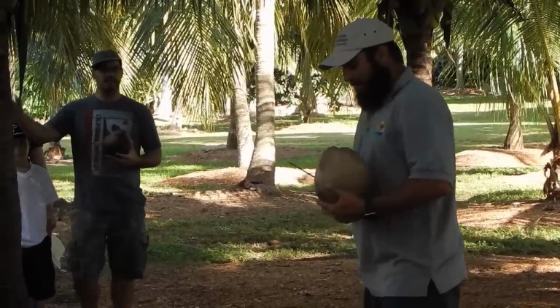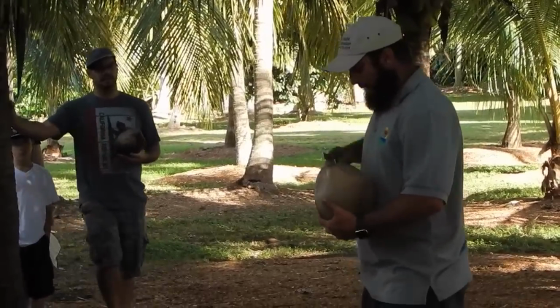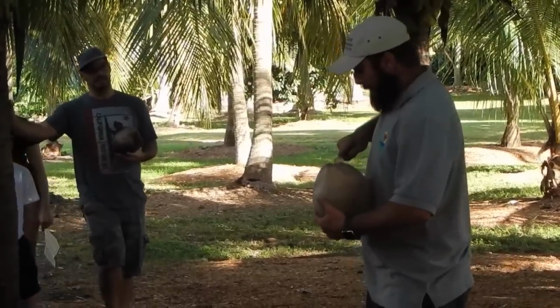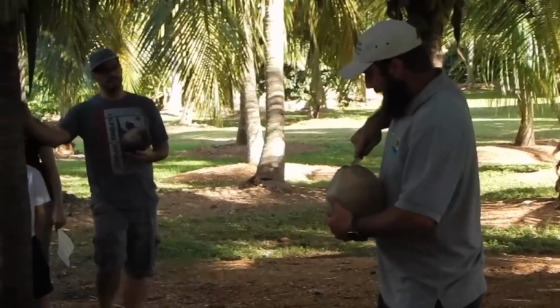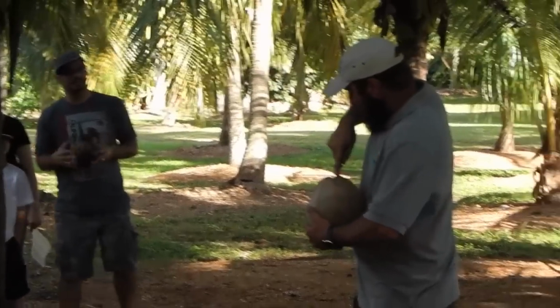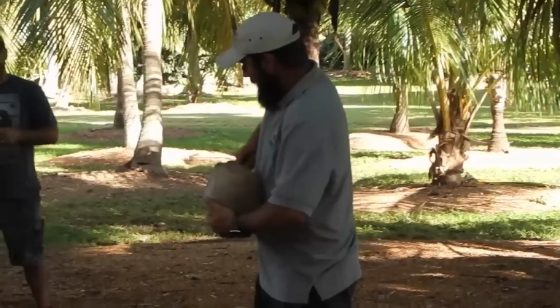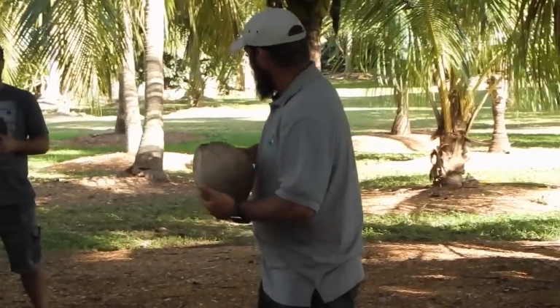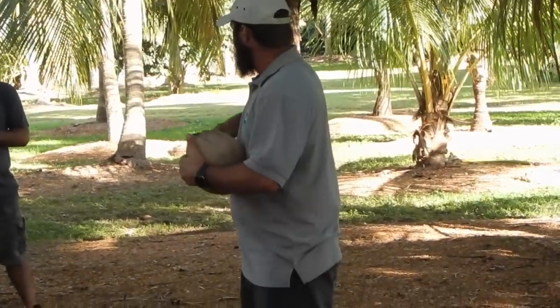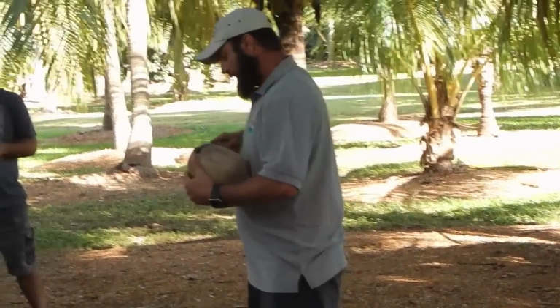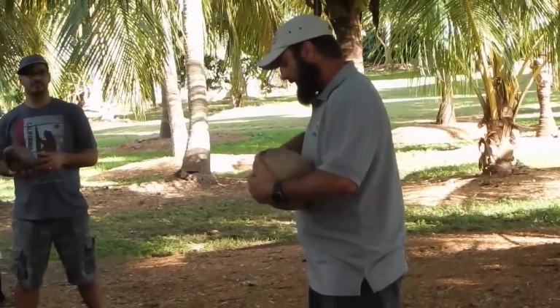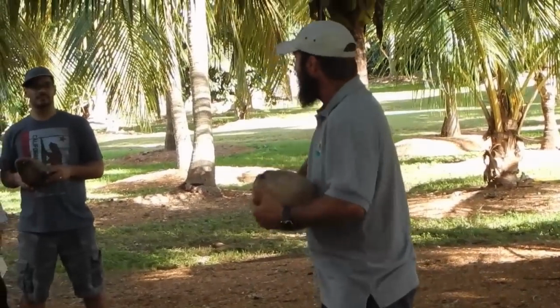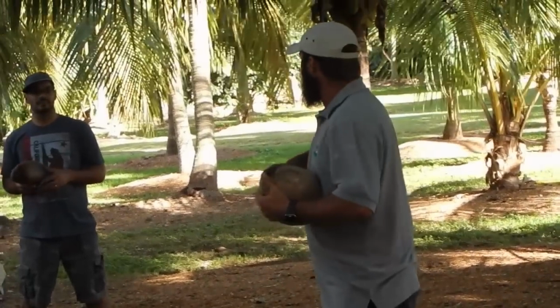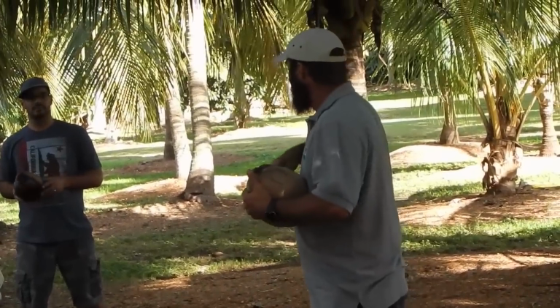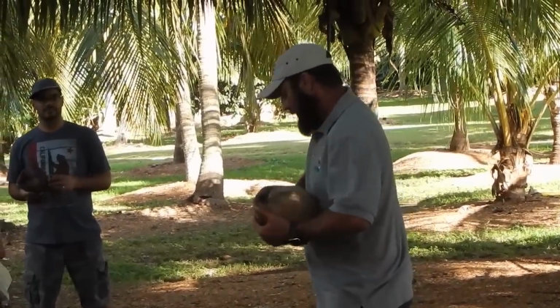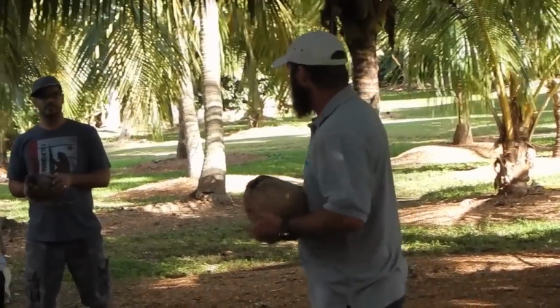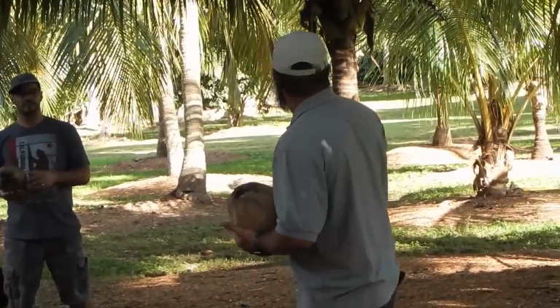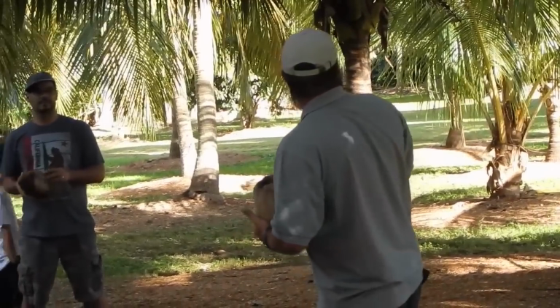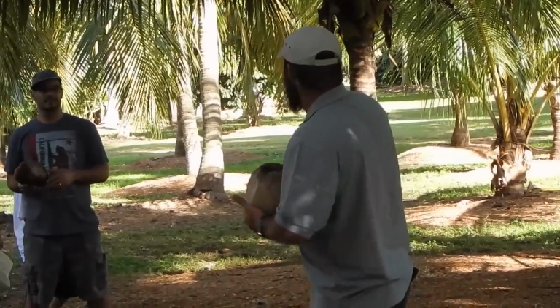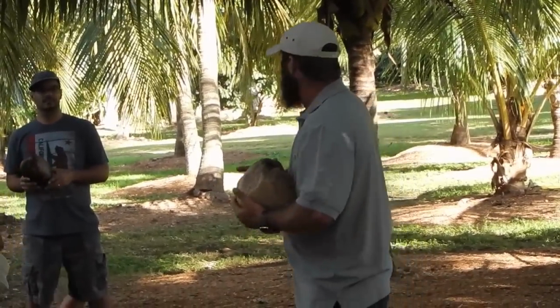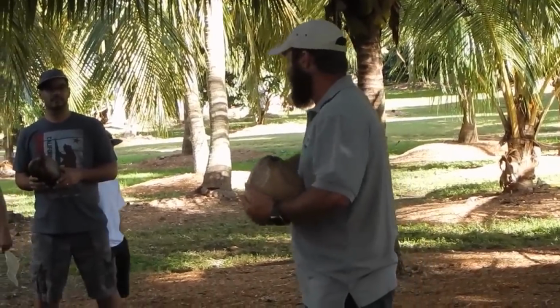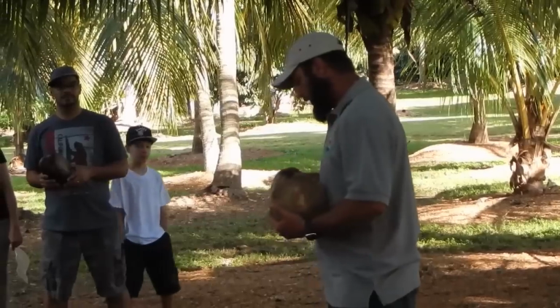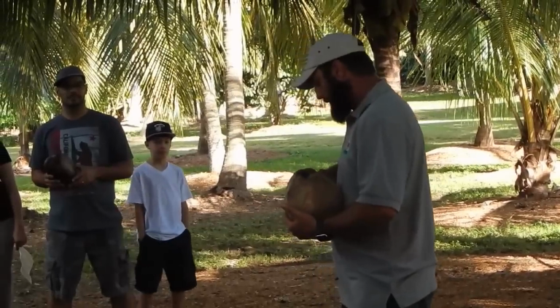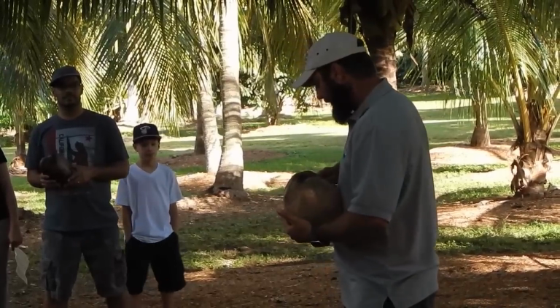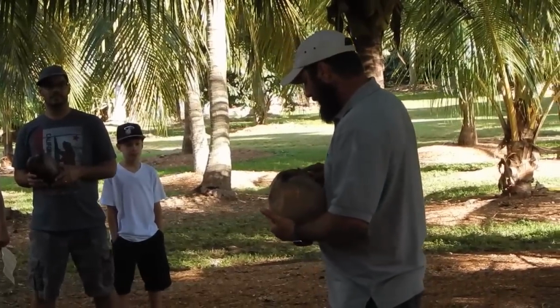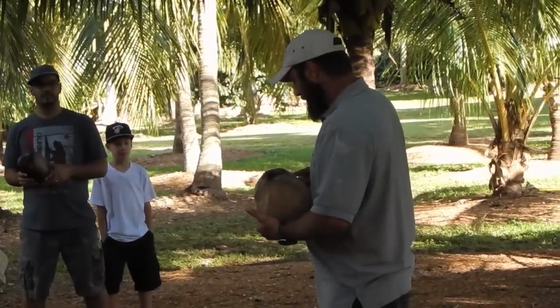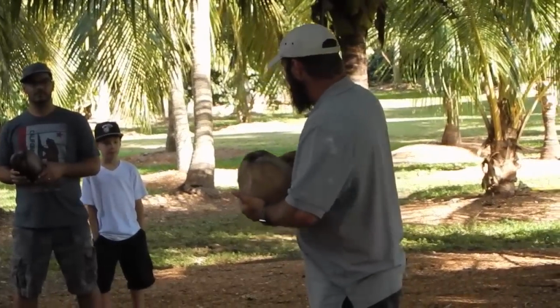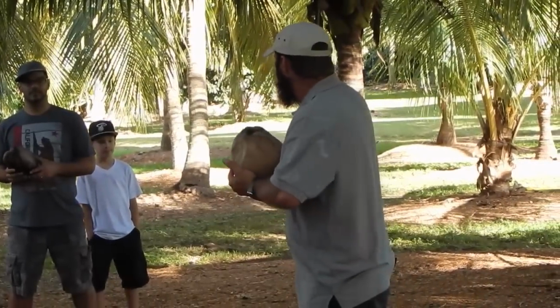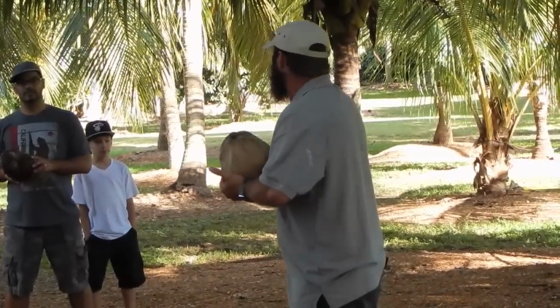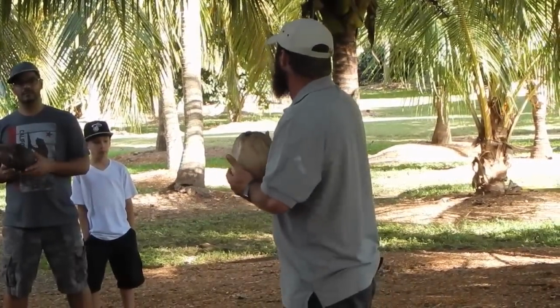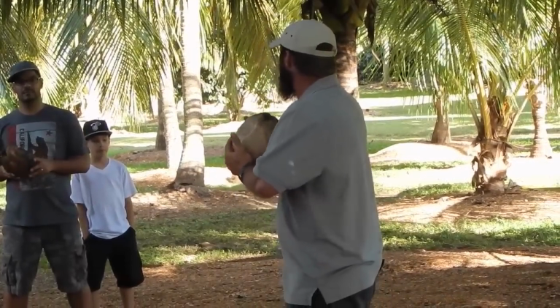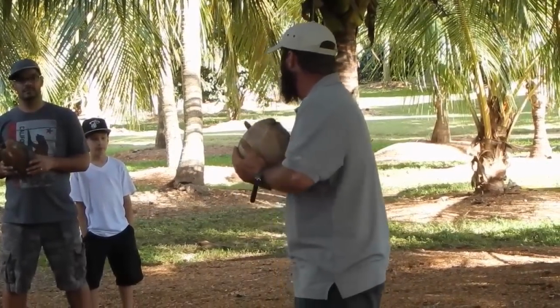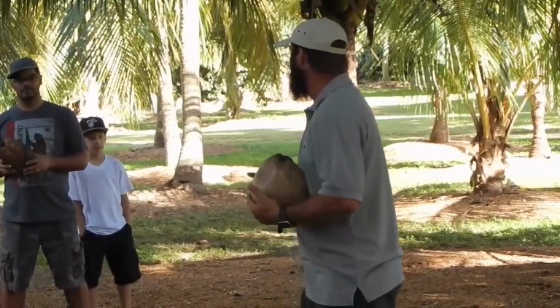It depends on the variety and what you're going for. This here is going to give you liquid and give you meat. When it's green — if it's too green and too small — you're only going to get a soft gel ball that's edible out of it. Or if it's big and green, you're probably only going to get the coconut water out of it.